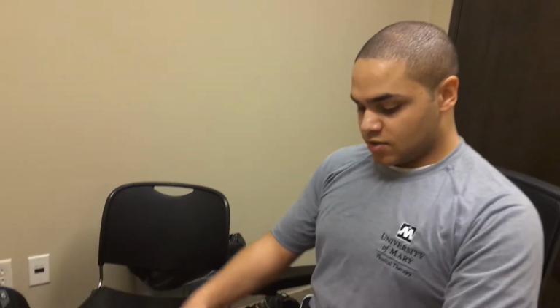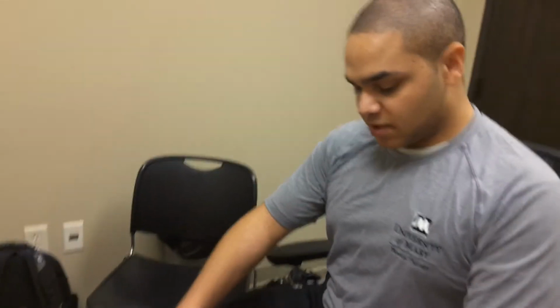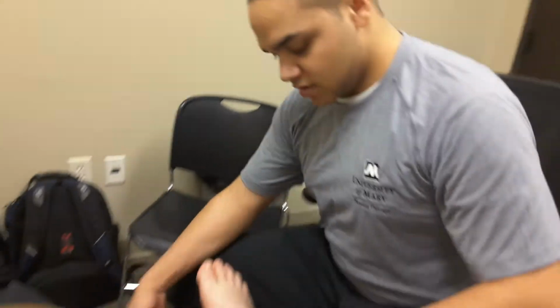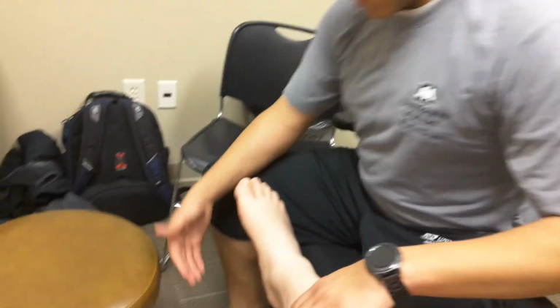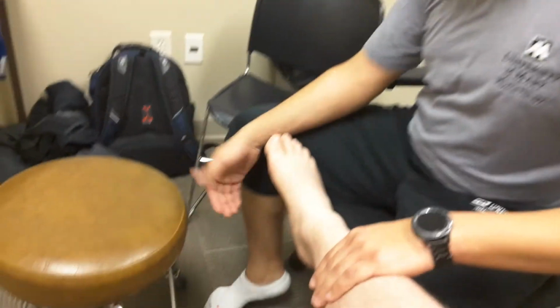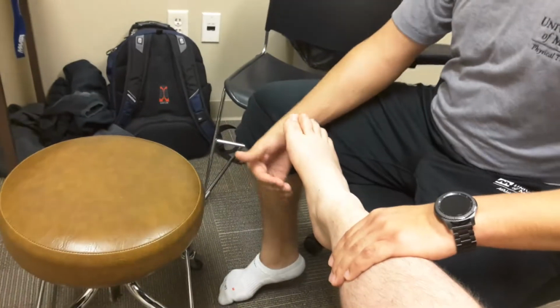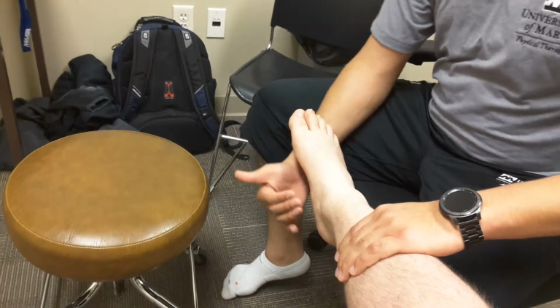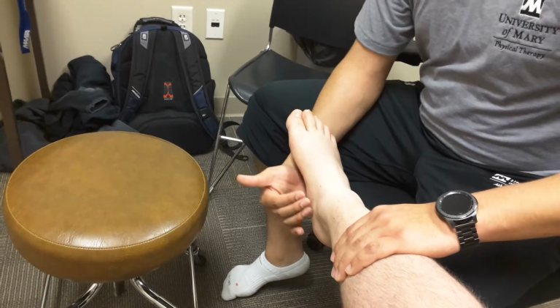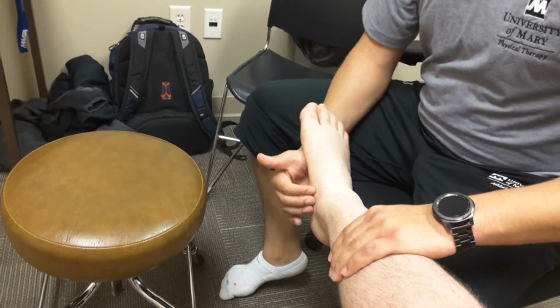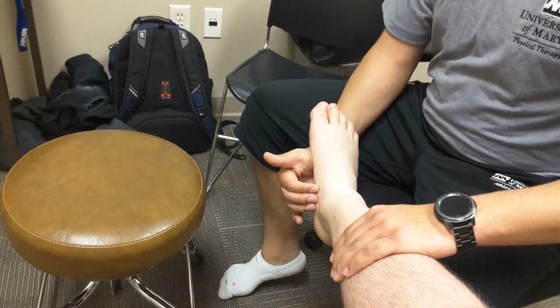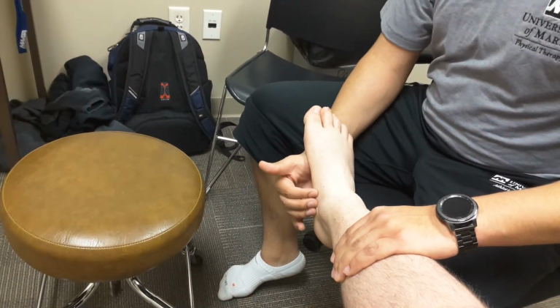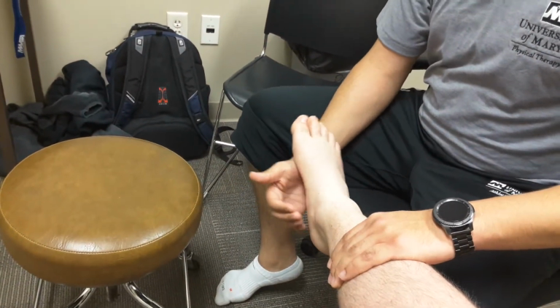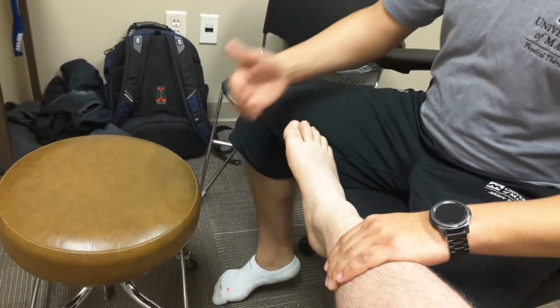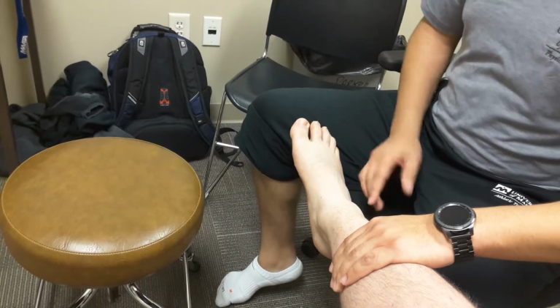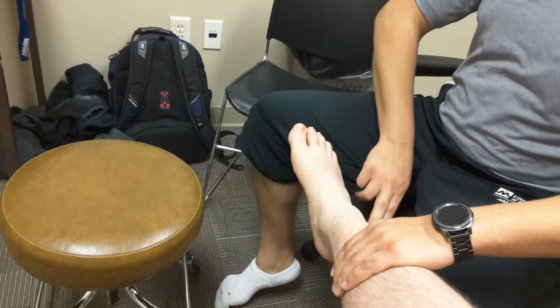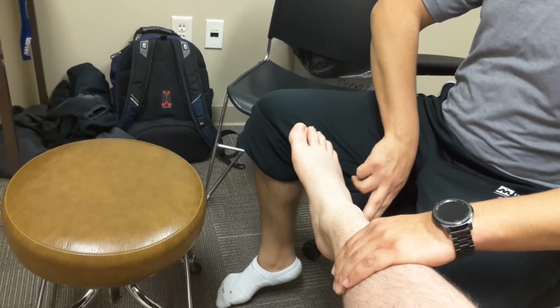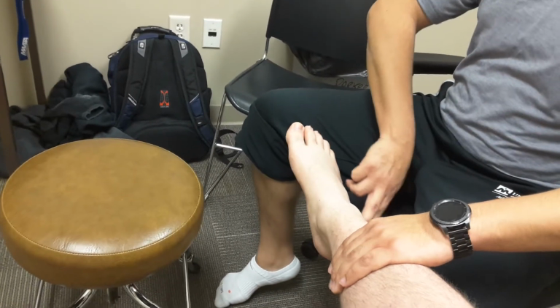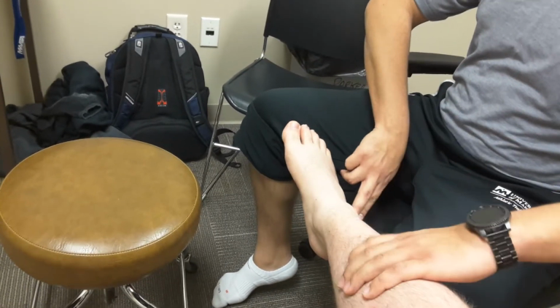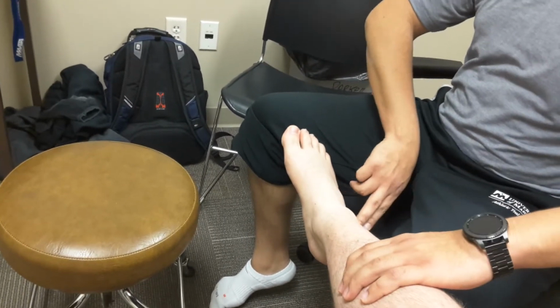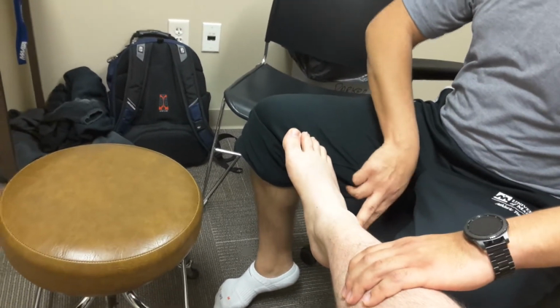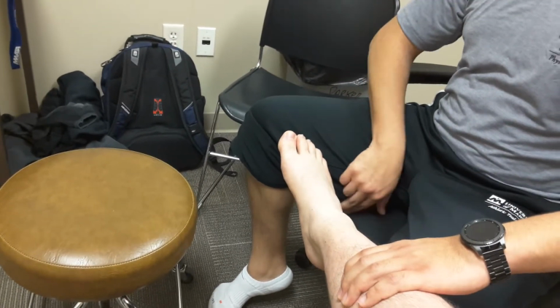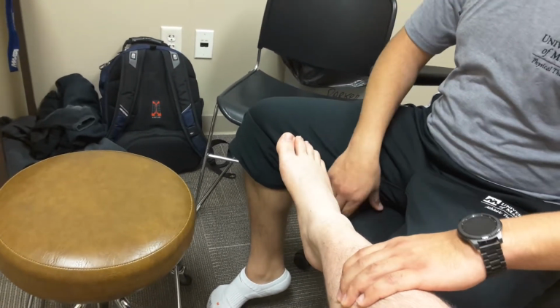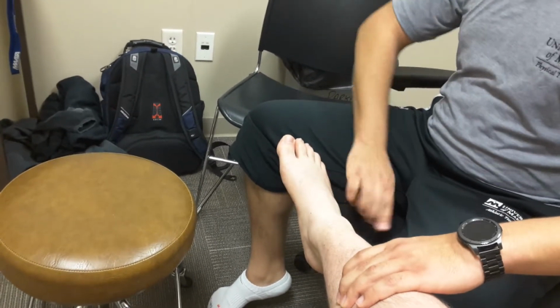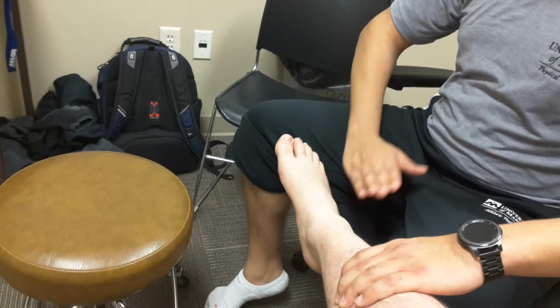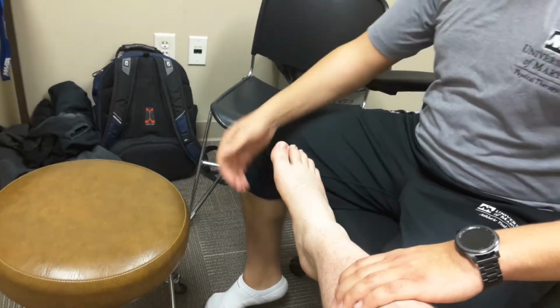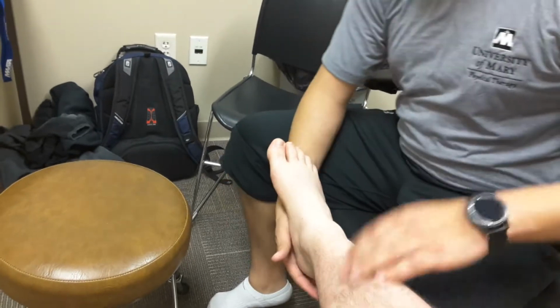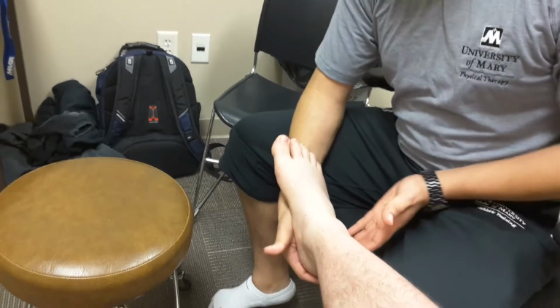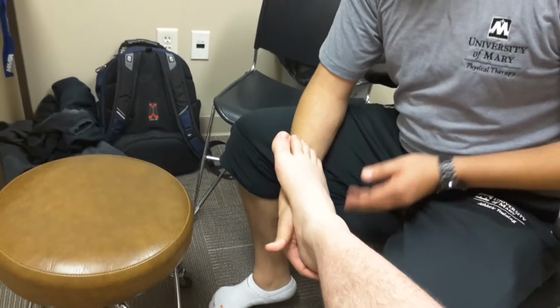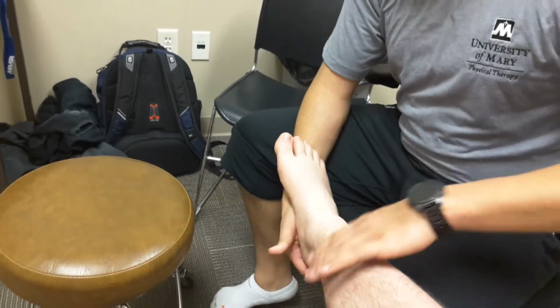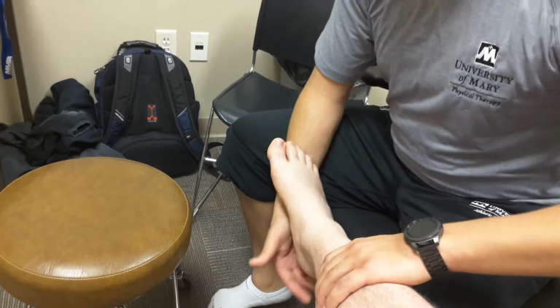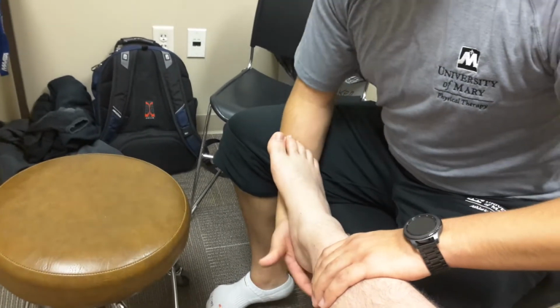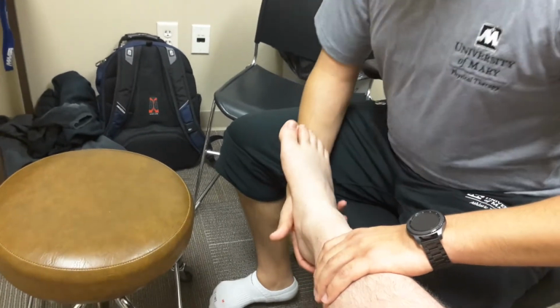Coming into it, we're going to first be doing the valgus stress test. What we're going to be doing is rotating the ankle, so that way we're stressing that CFL ligament, these lateral ligaments here.